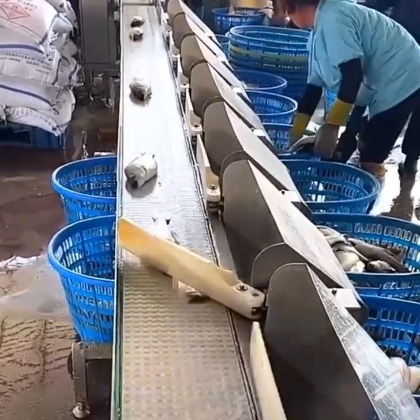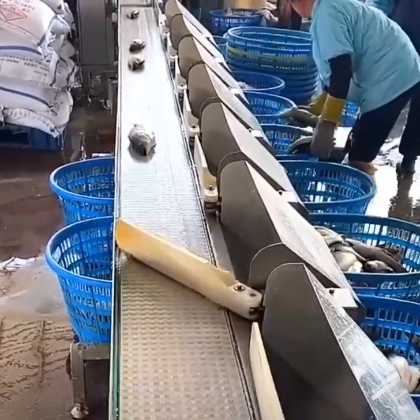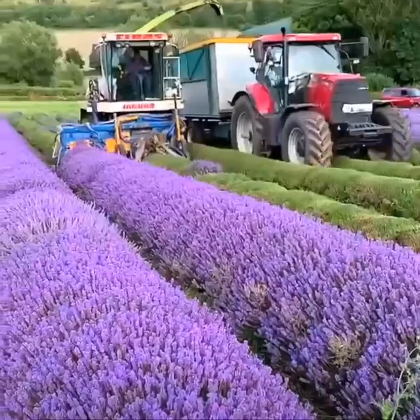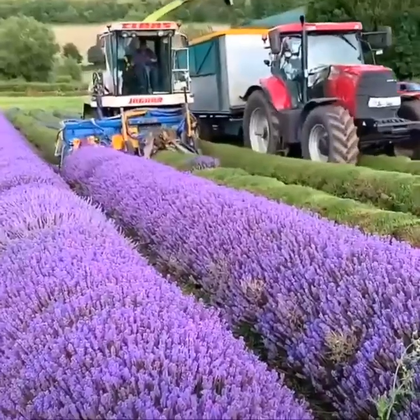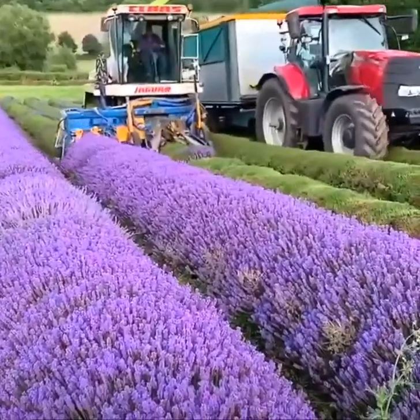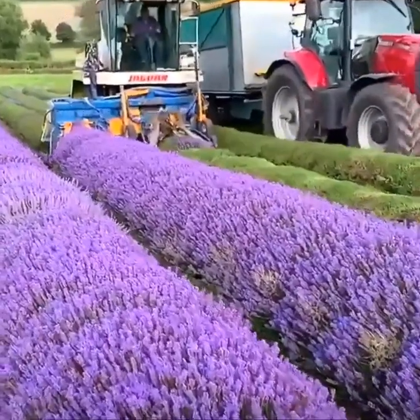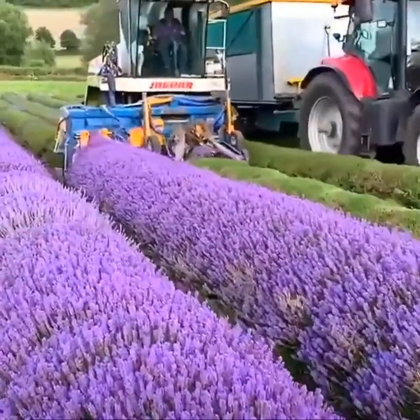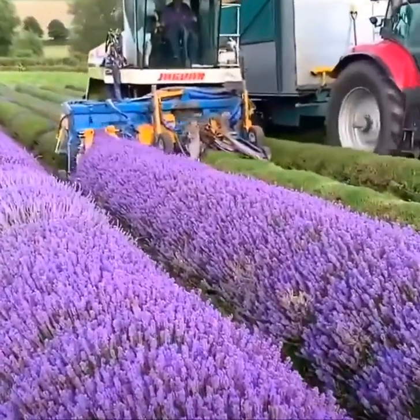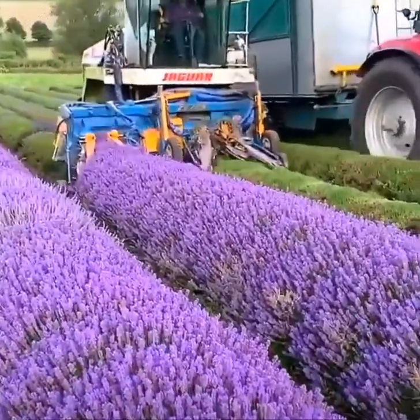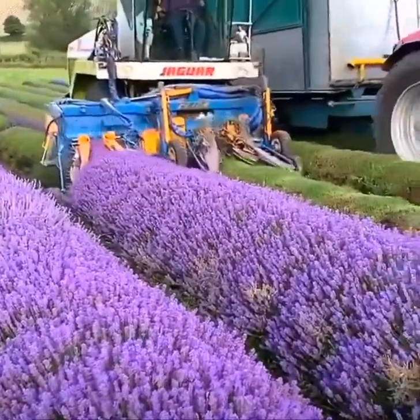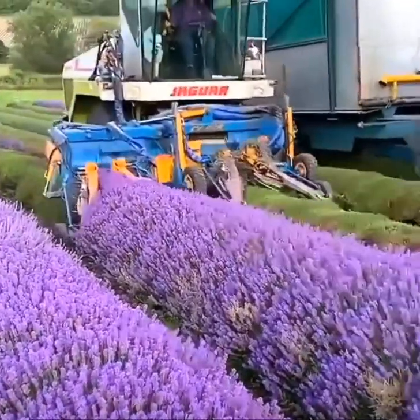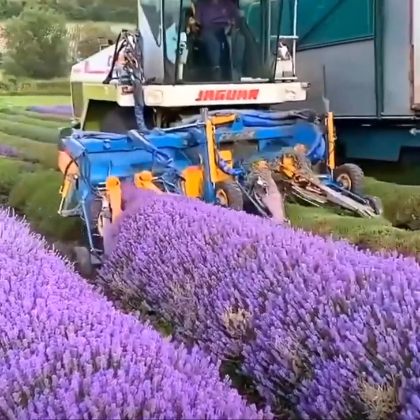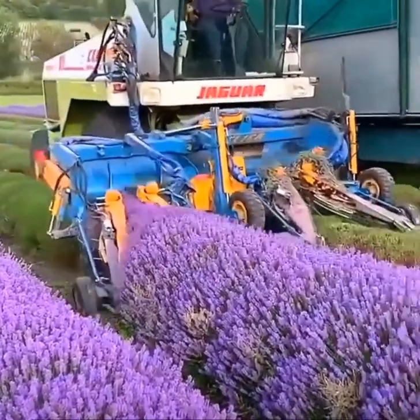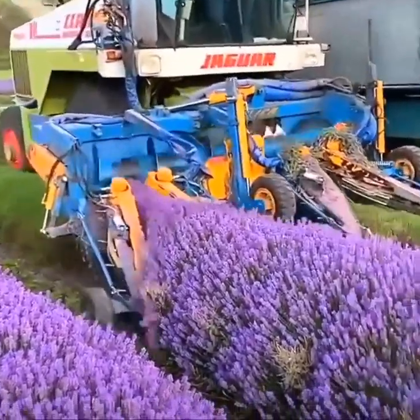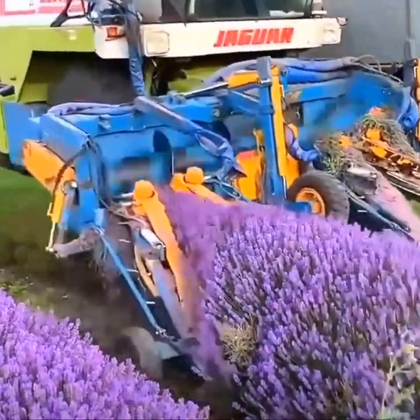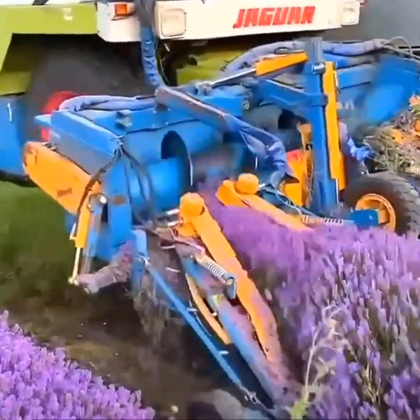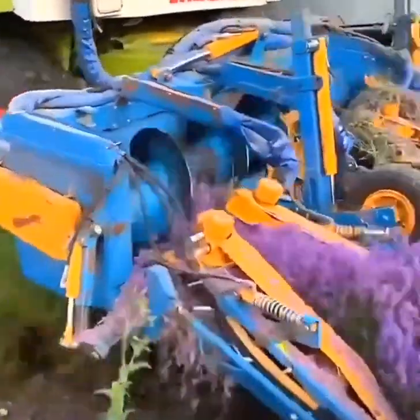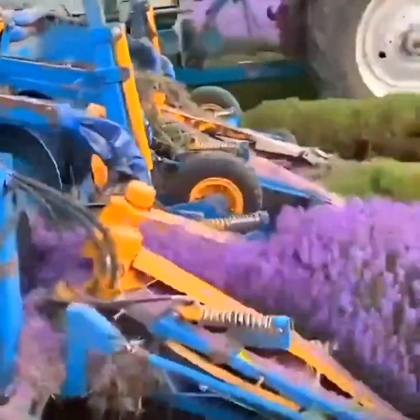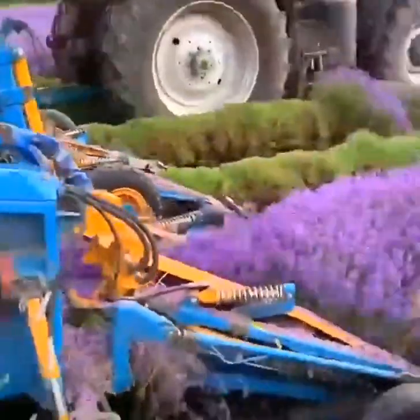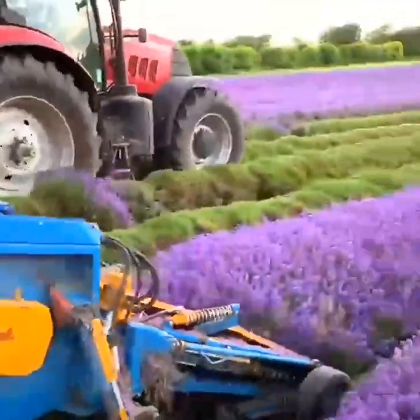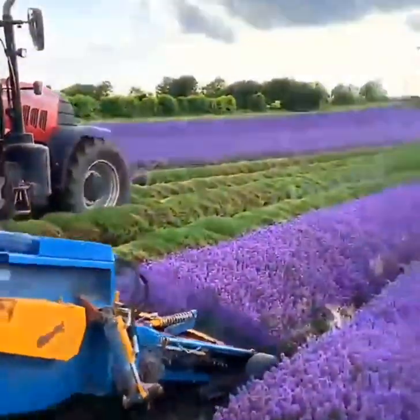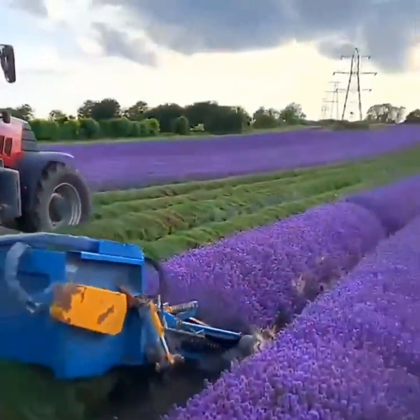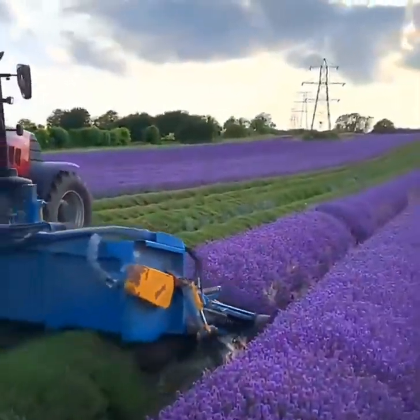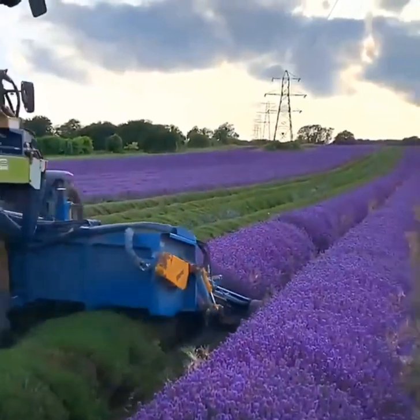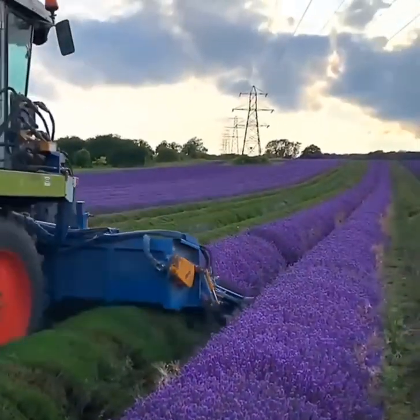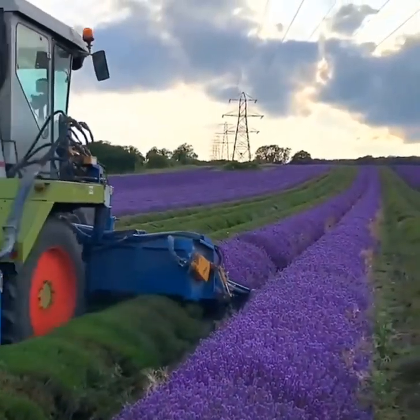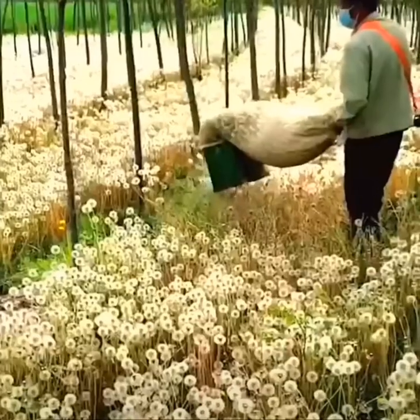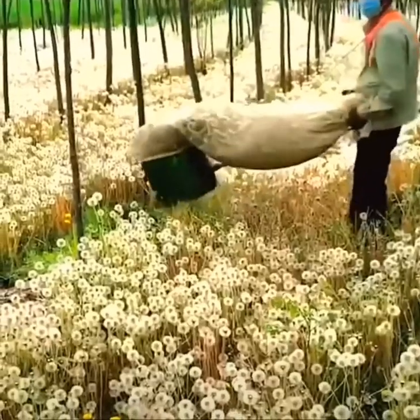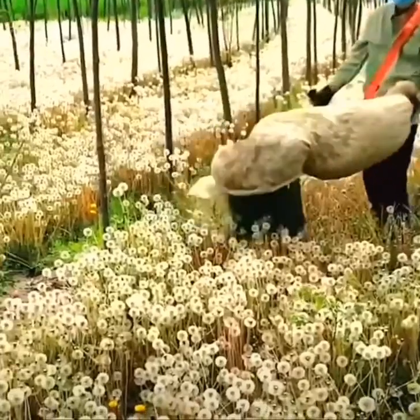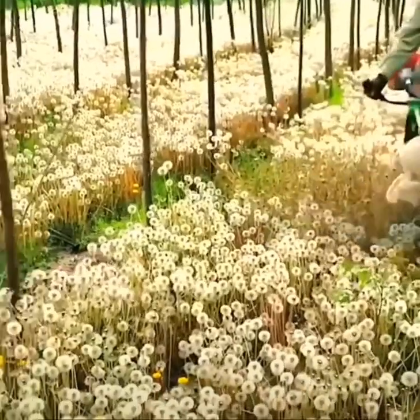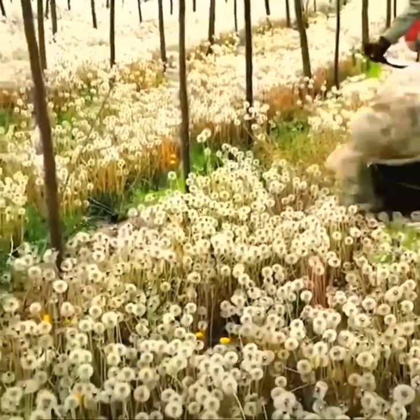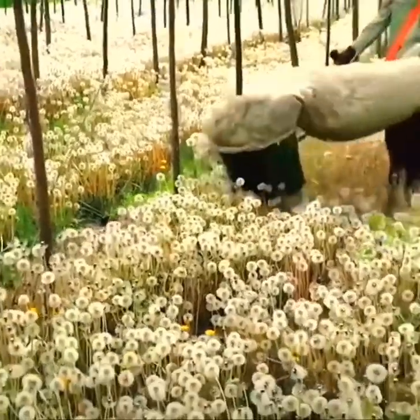The forage harvester sheers off gorgeous lavender spikes. Dandelion seeds are sucked up with a vacuum rig.